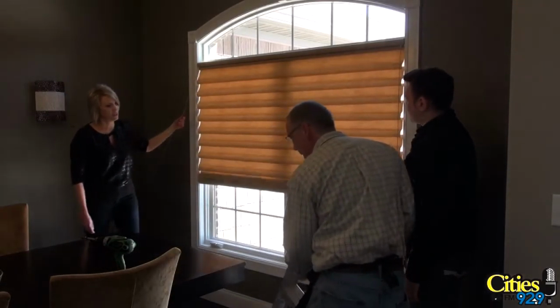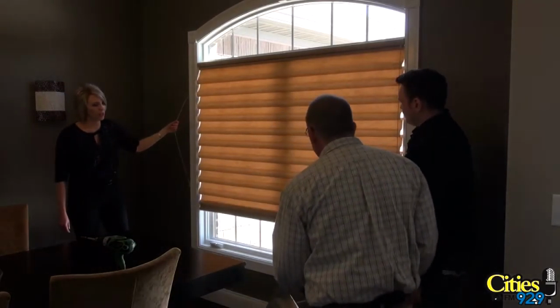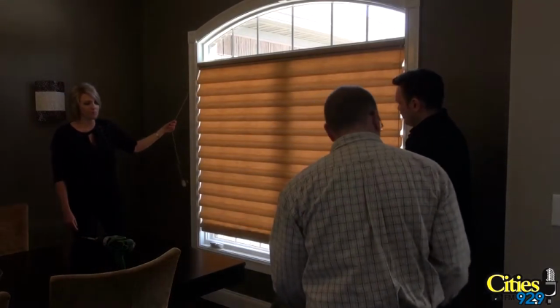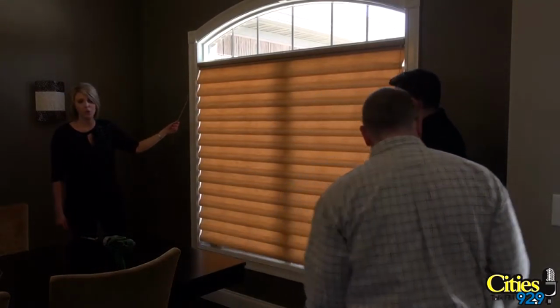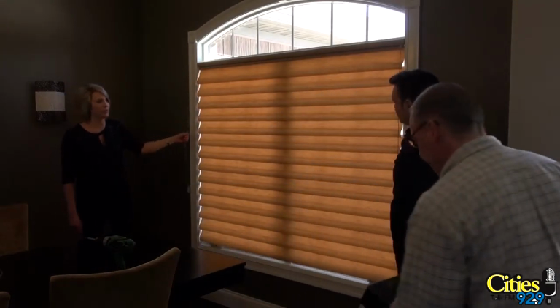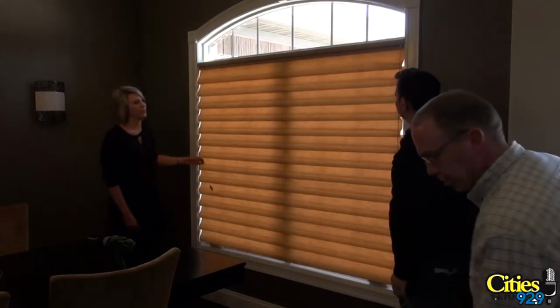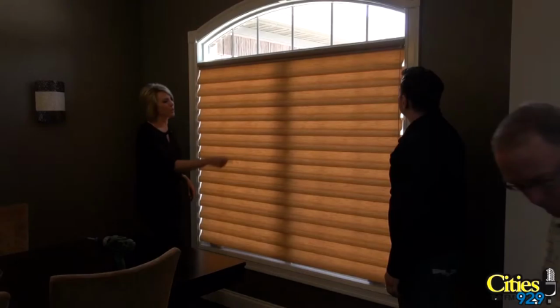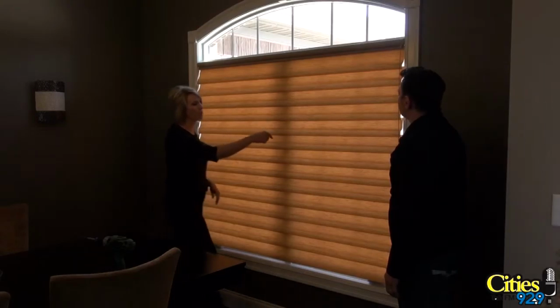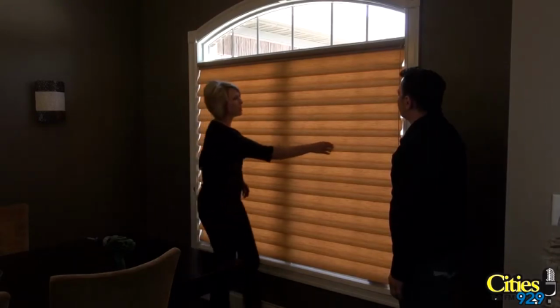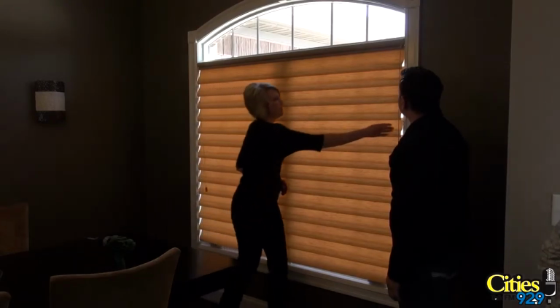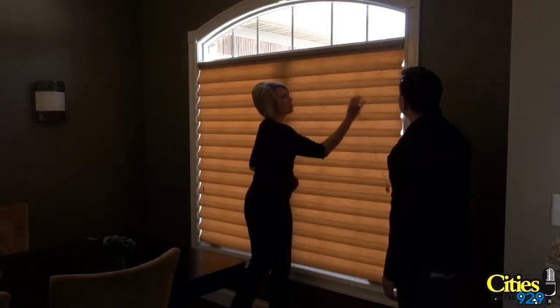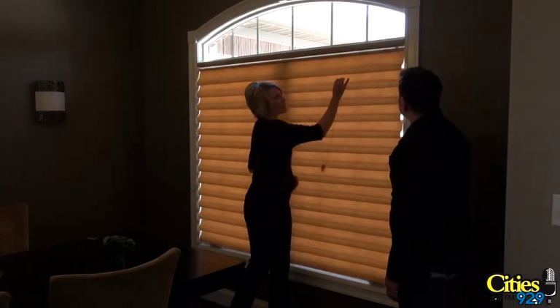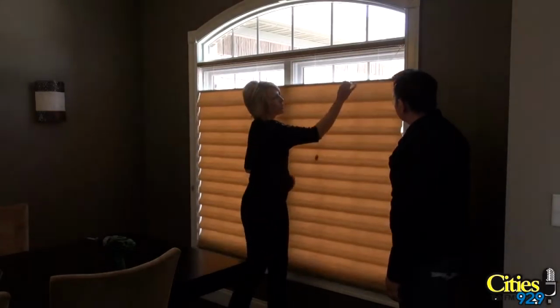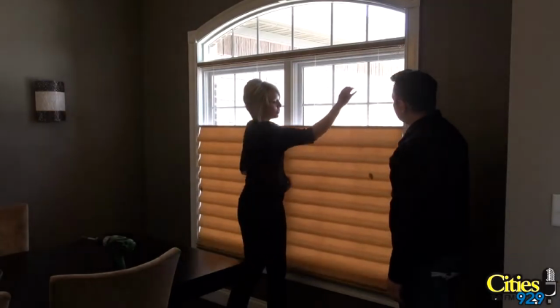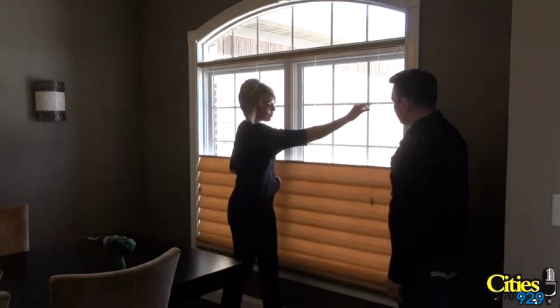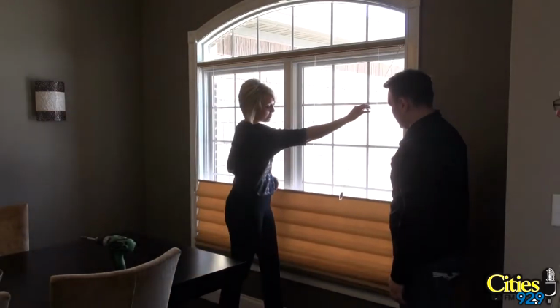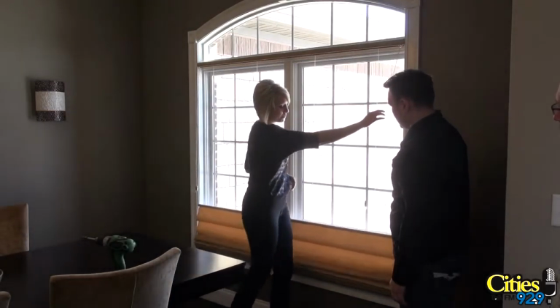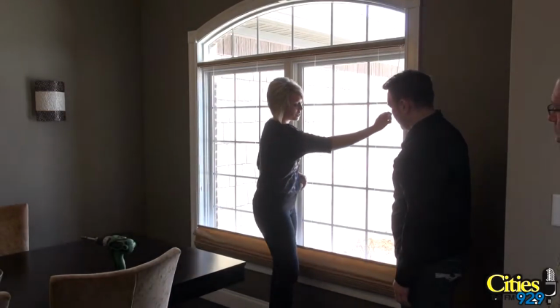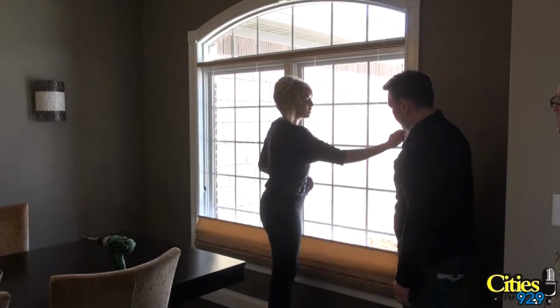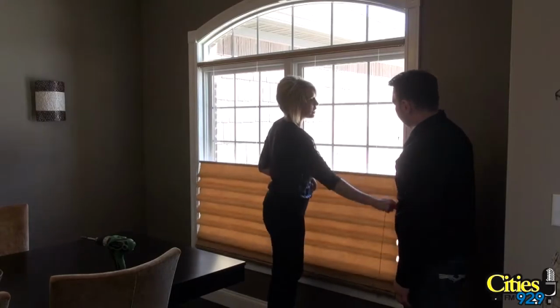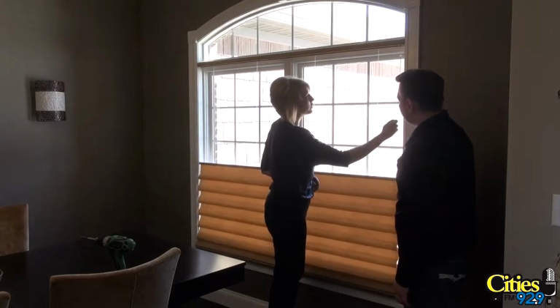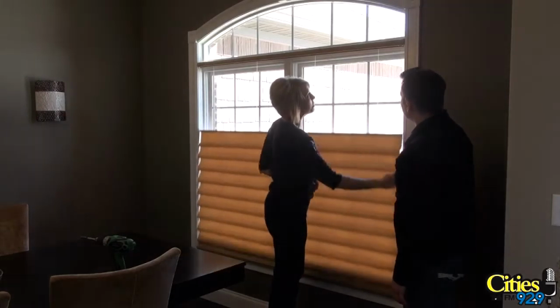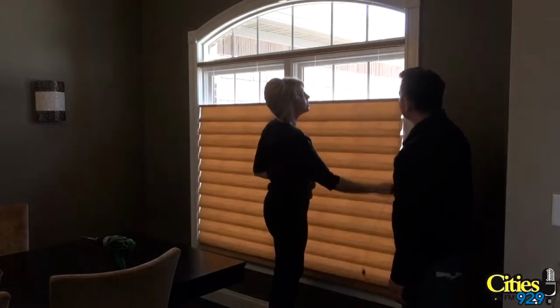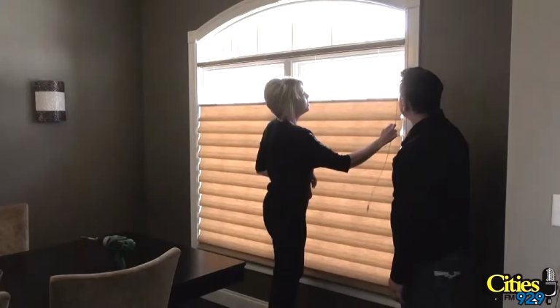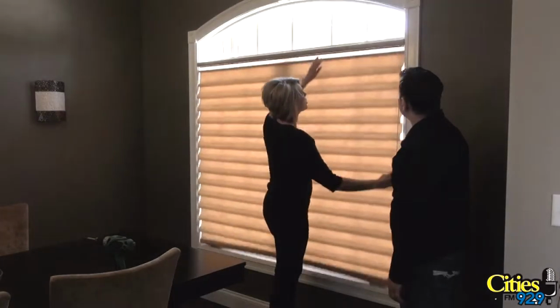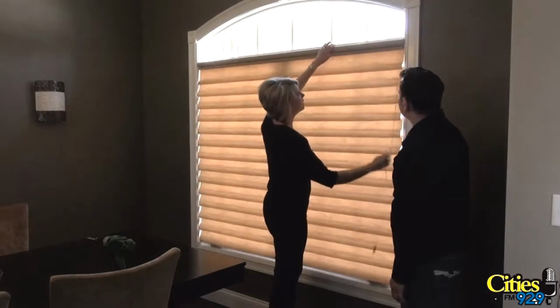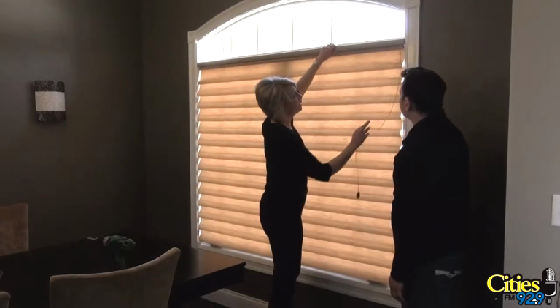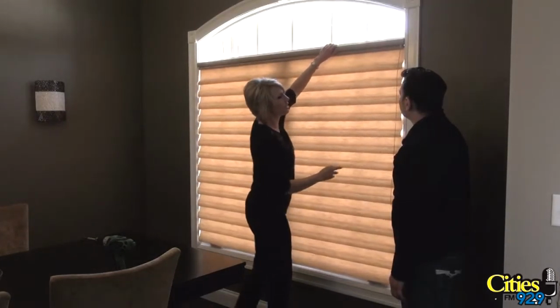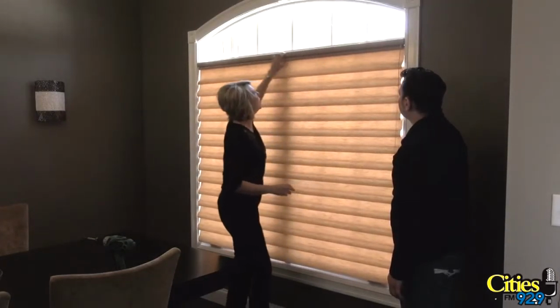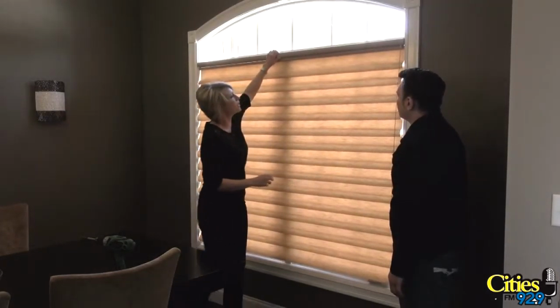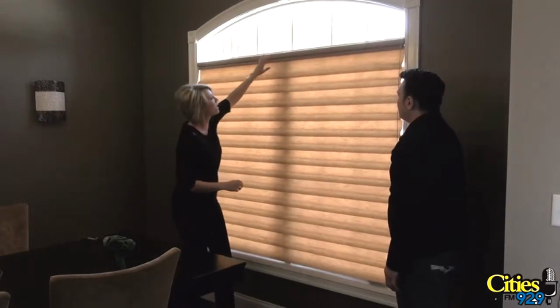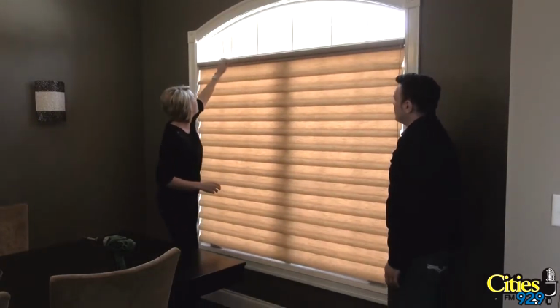So it's going to go down — beautiful. And then we're going to pull this cord and make sure that it also drops from the top. You want it to work a couple of different times to make sure. Check your head rail, make sure it's not going to pop out.